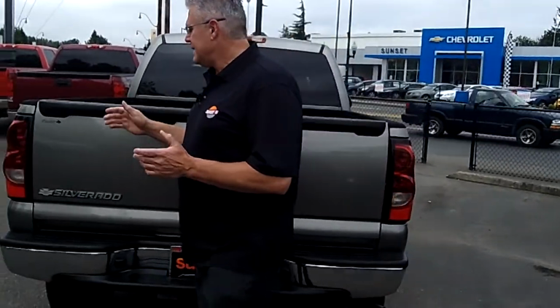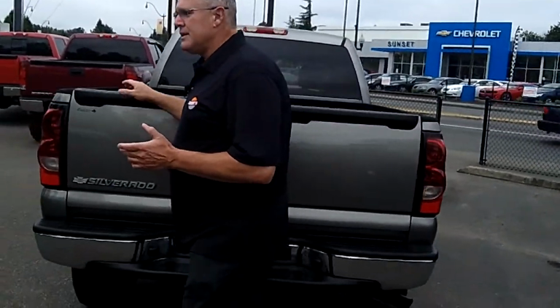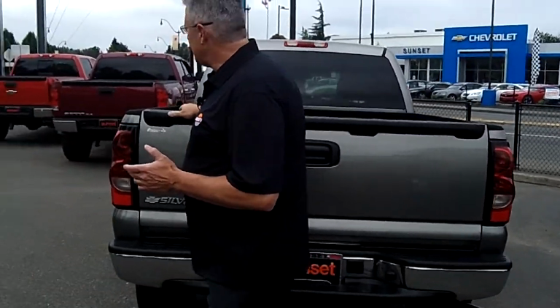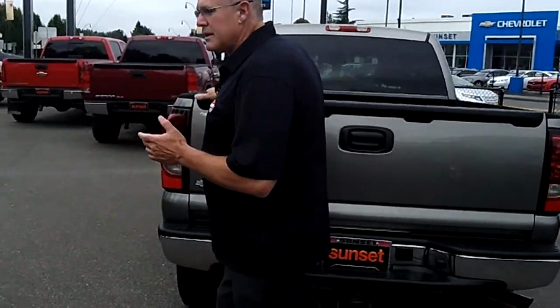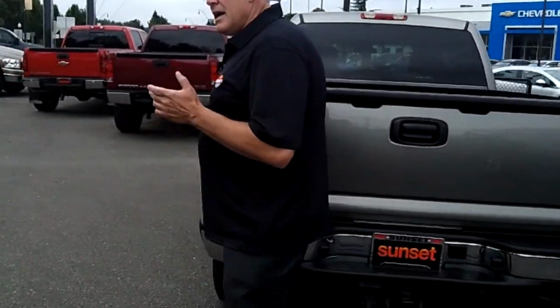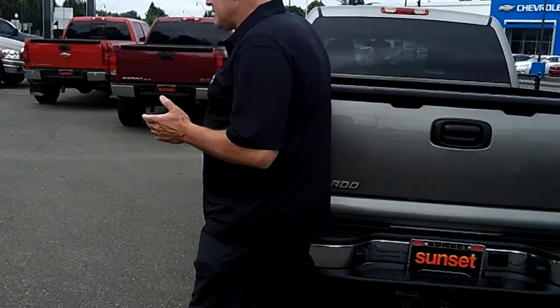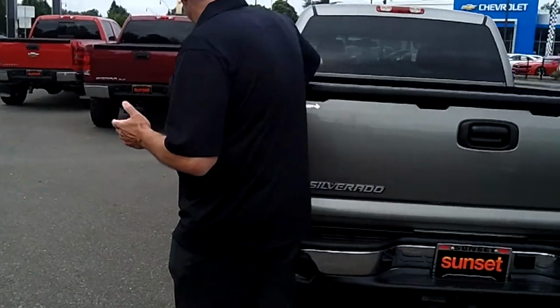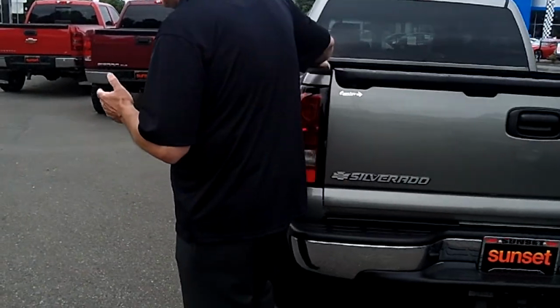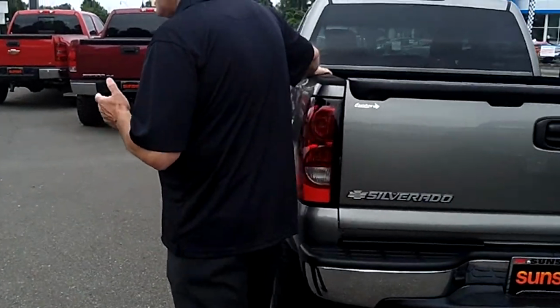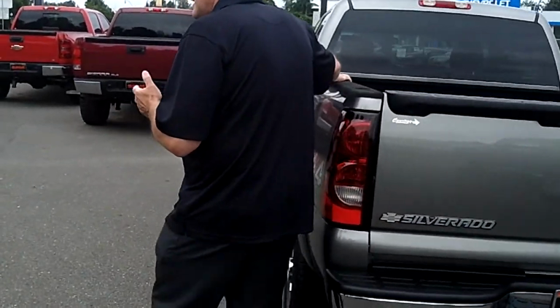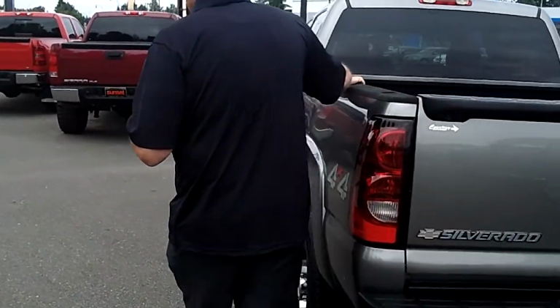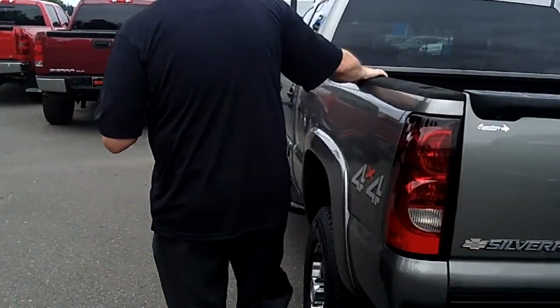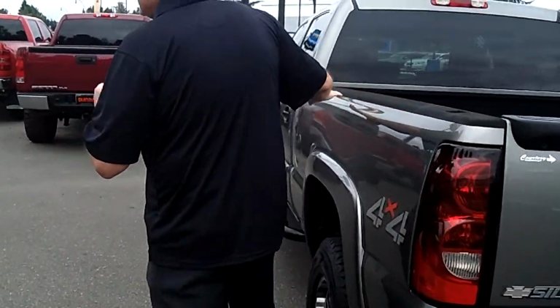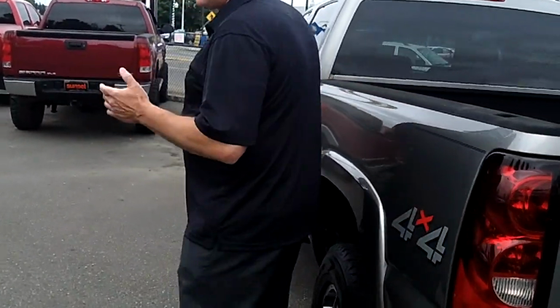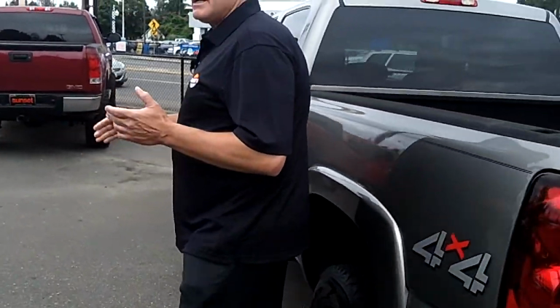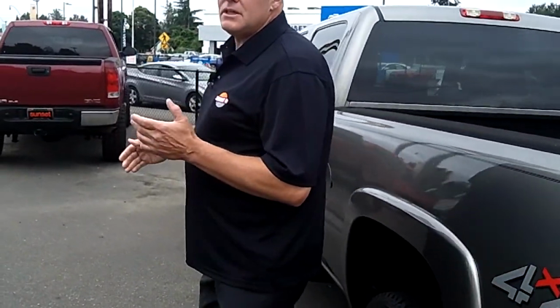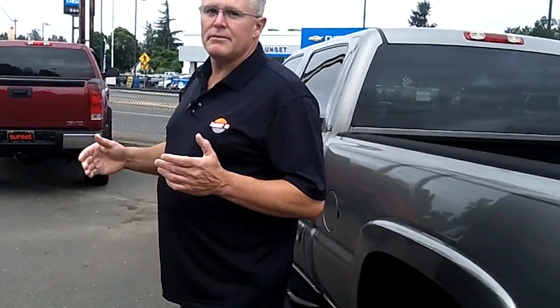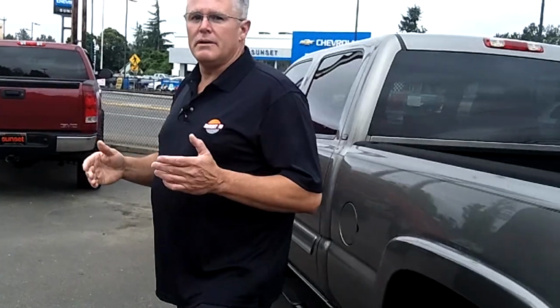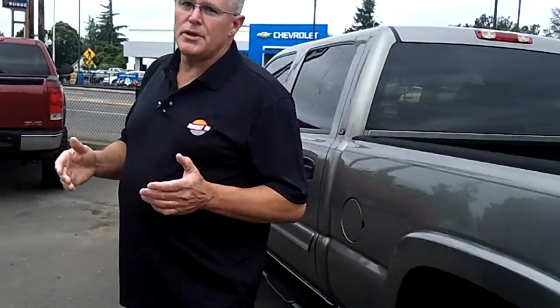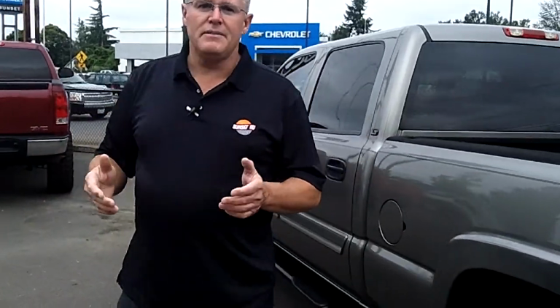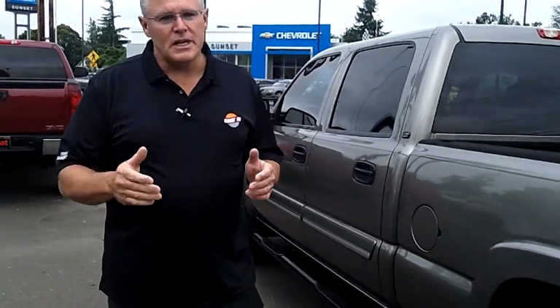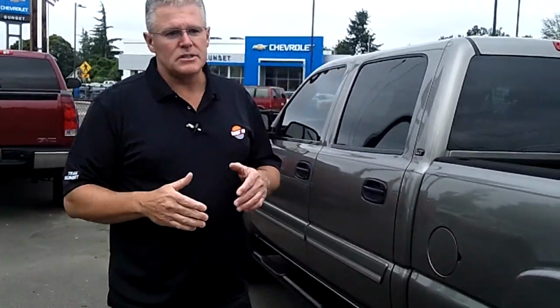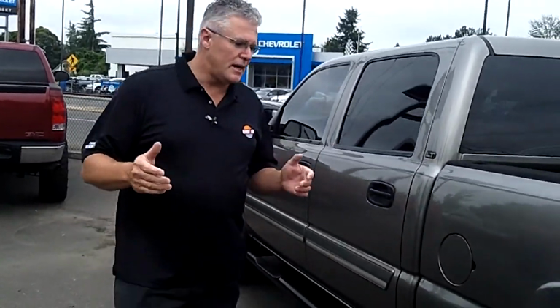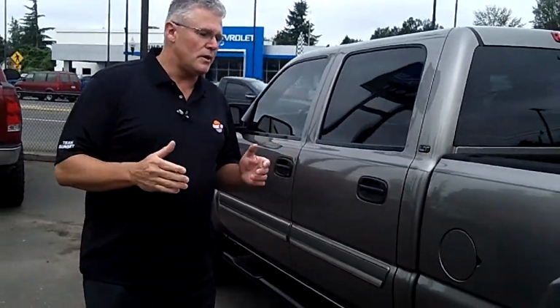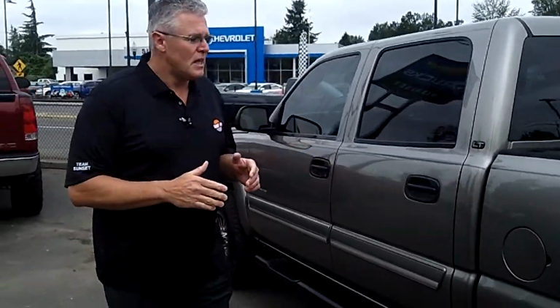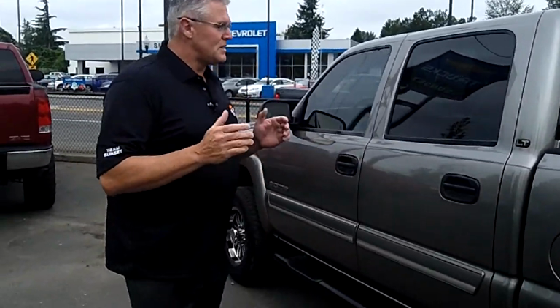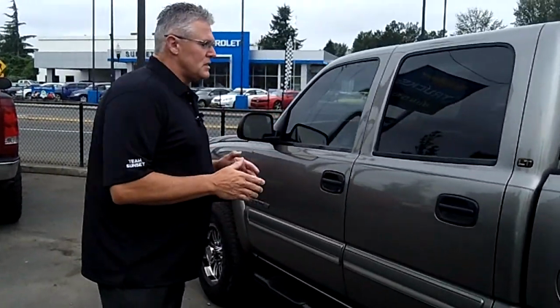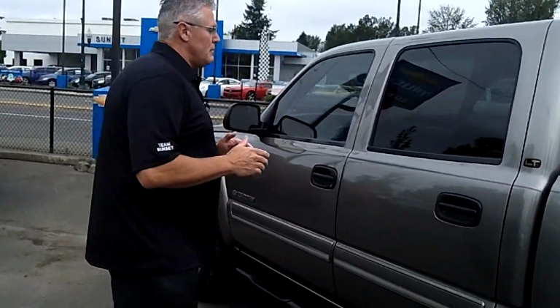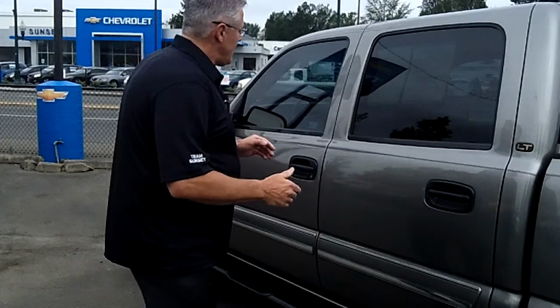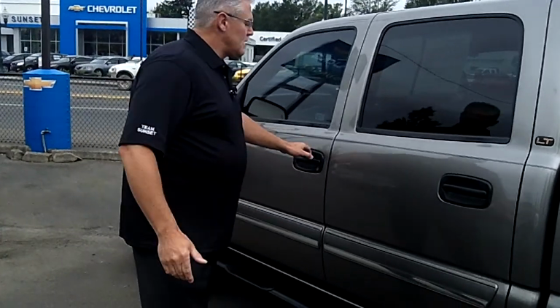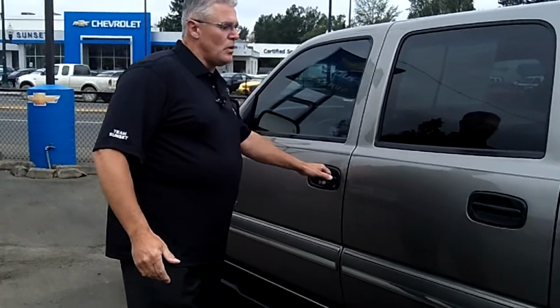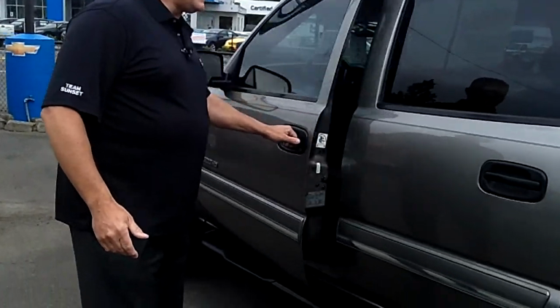Not only do we have ultra-clean half-ton trucks like this Chevrolet, but we have every type of truck or SUV you could ever want — Ford, Chevys, Dodges, Hondas, Toyotas. At Sunset Chevrolet, we have everything you could ever want or need.